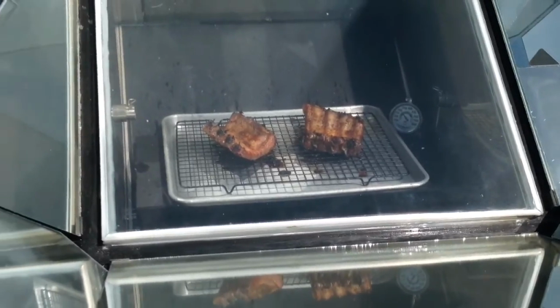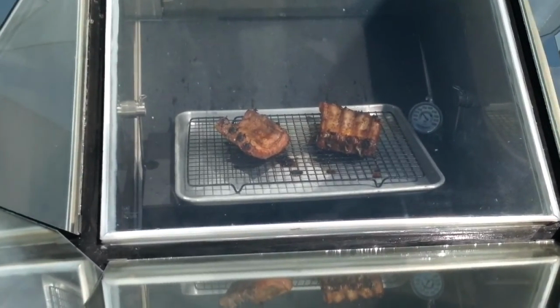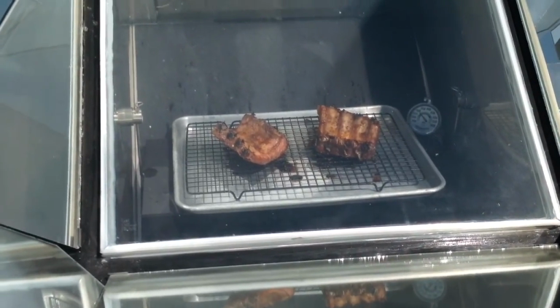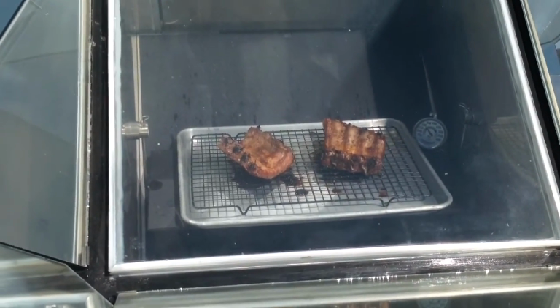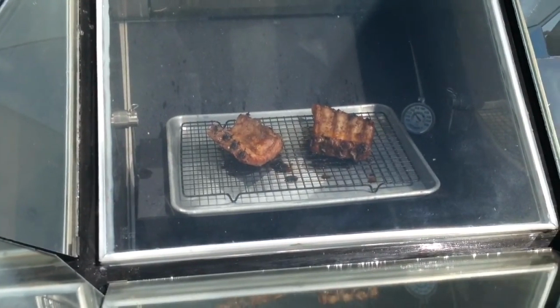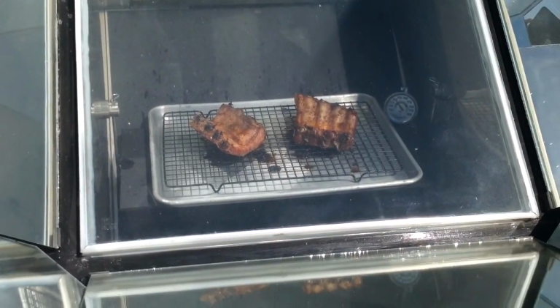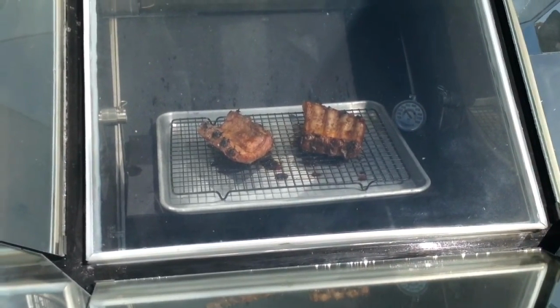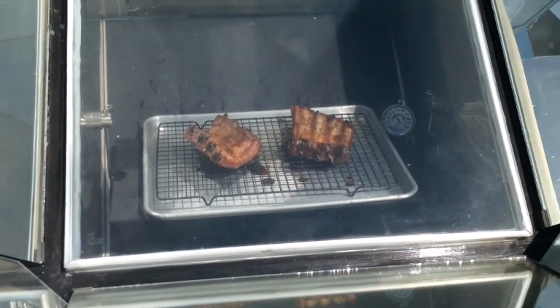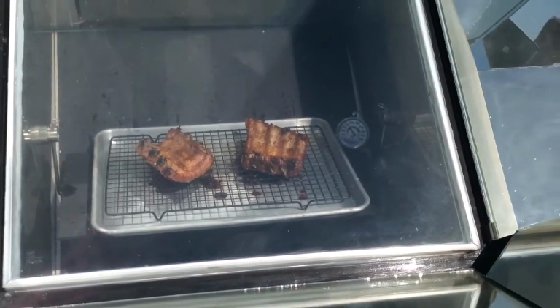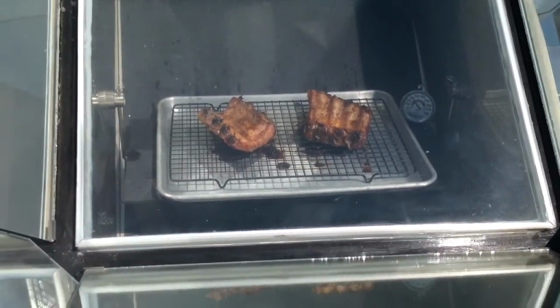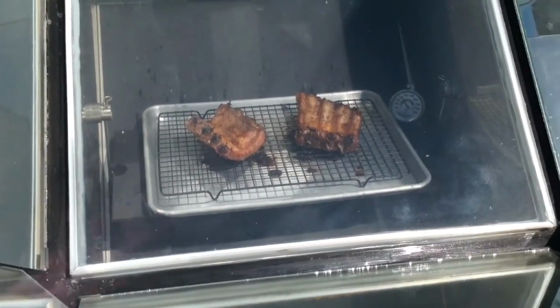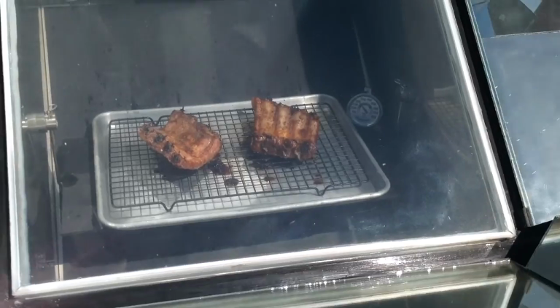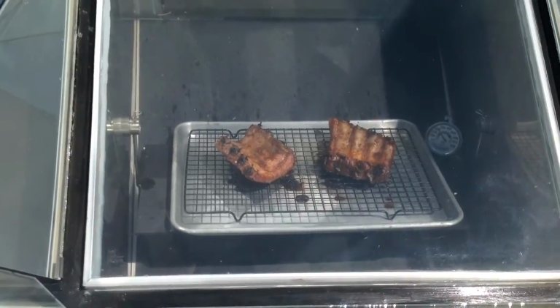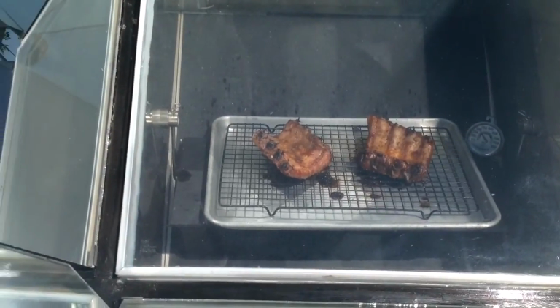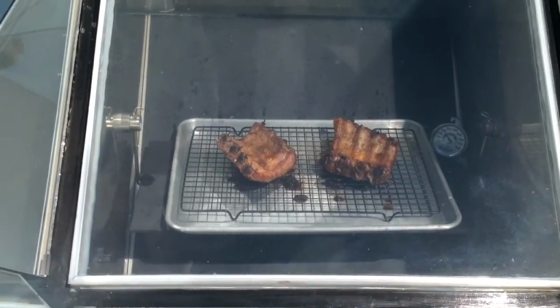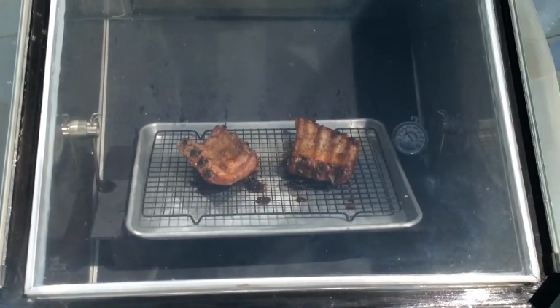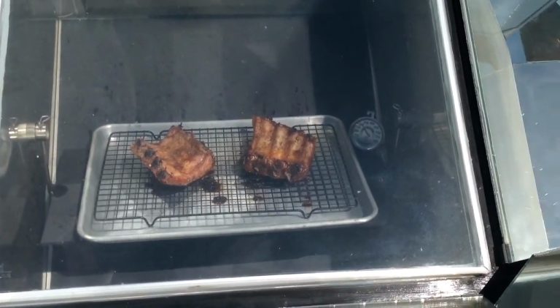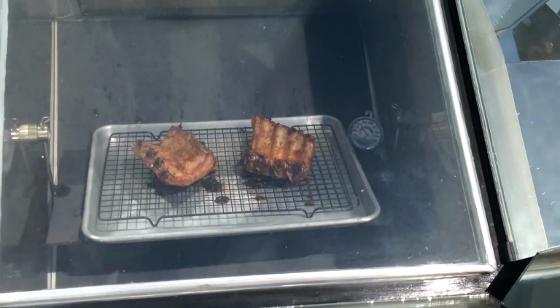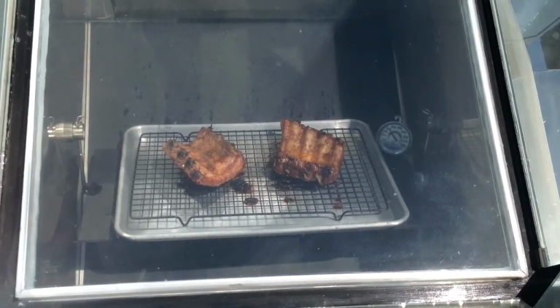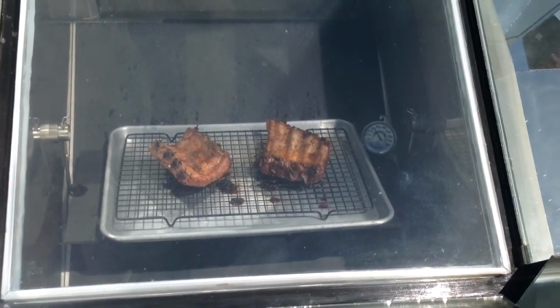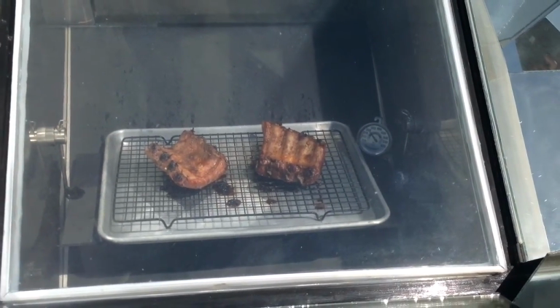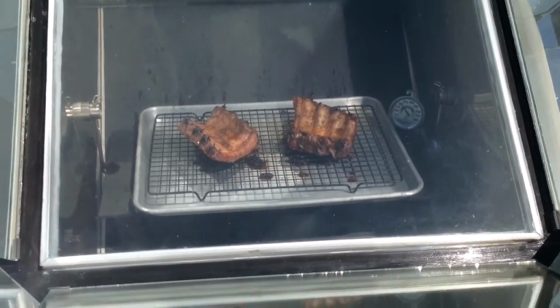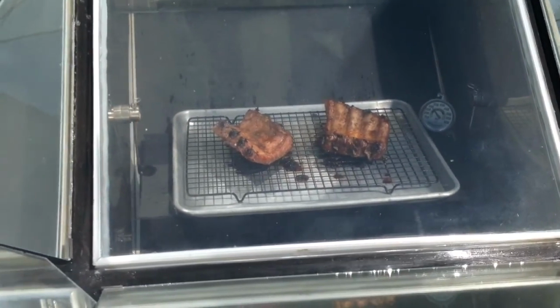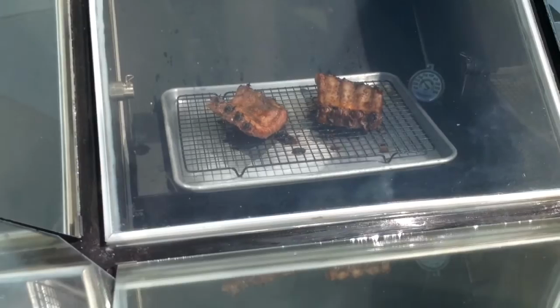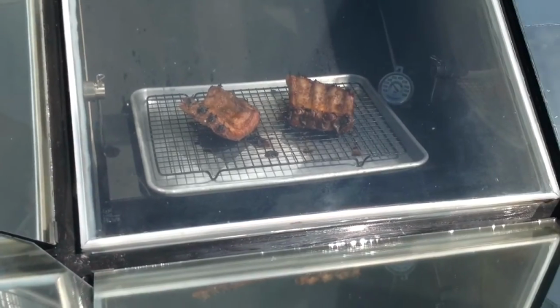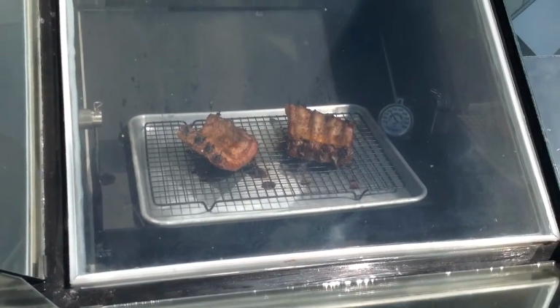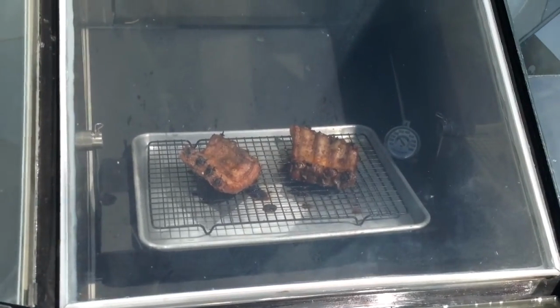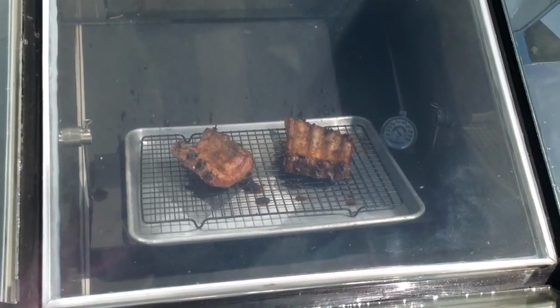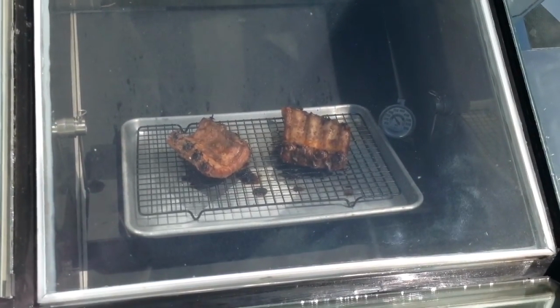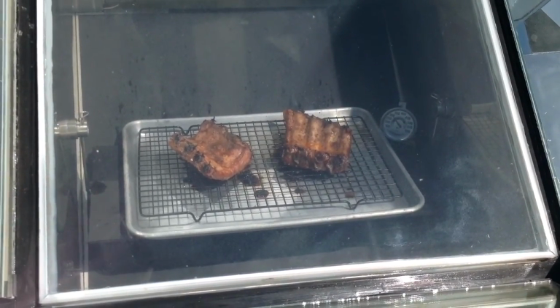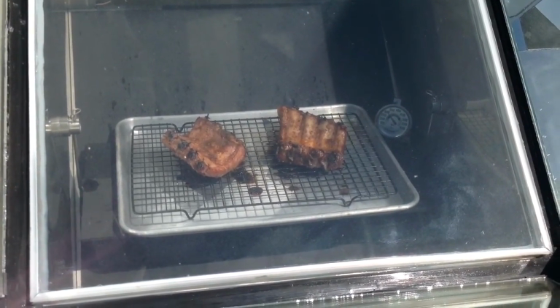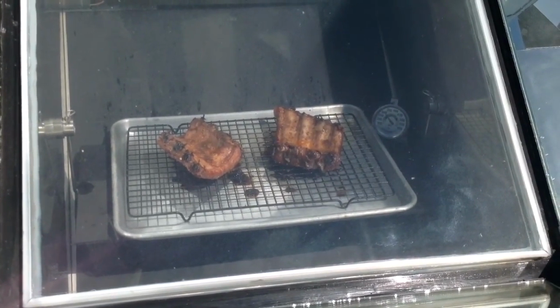It's been another half an hour — just checking them. Looks like they're coming along nicely, staying at 300 degrees. We'll keep it aimed out of the sun like it is and come back in another half an hour.